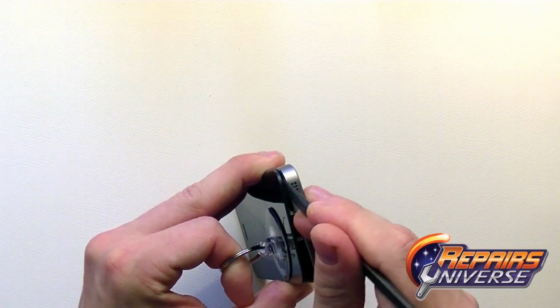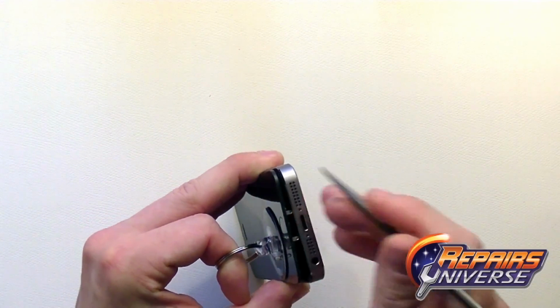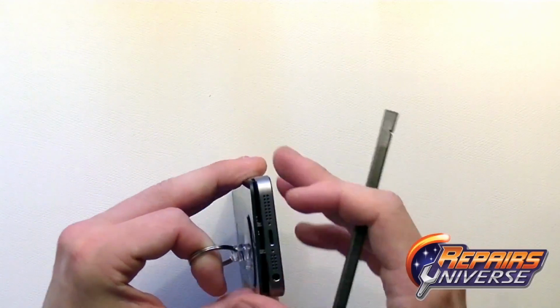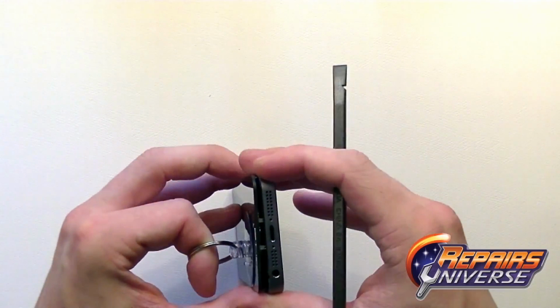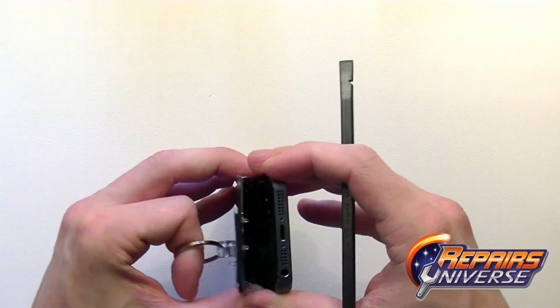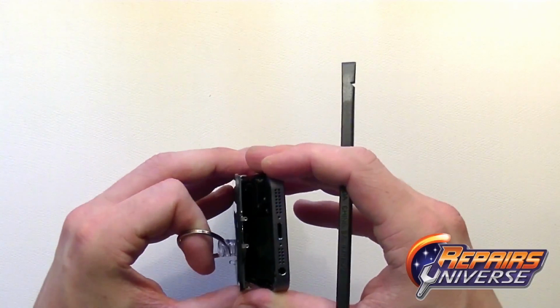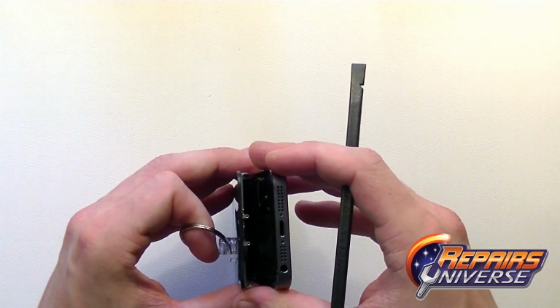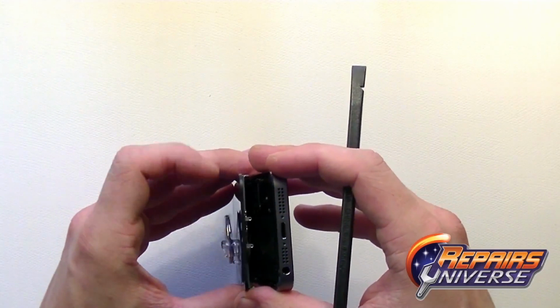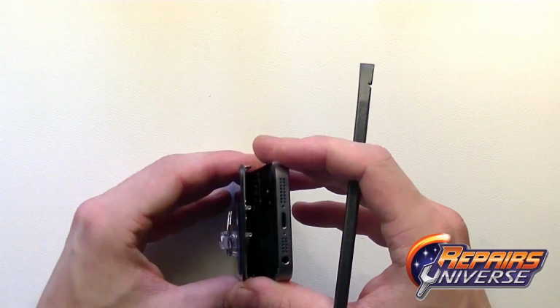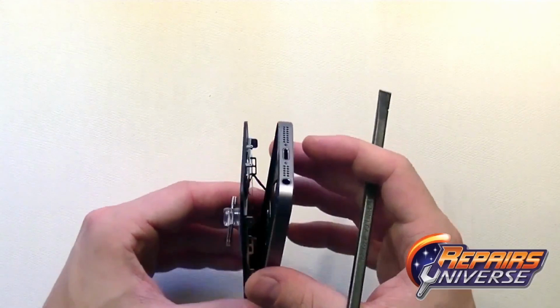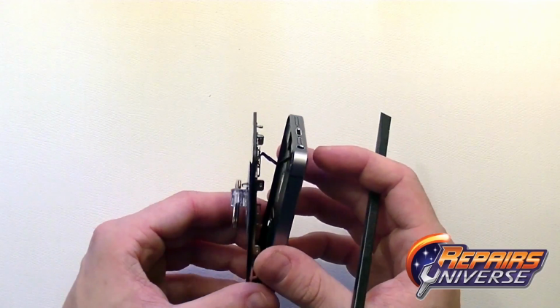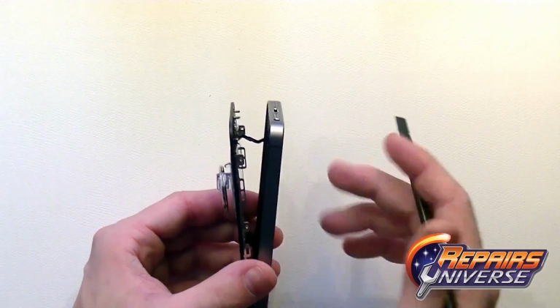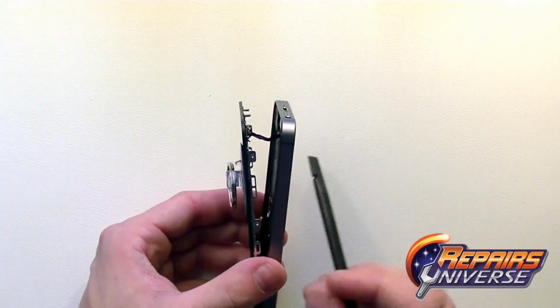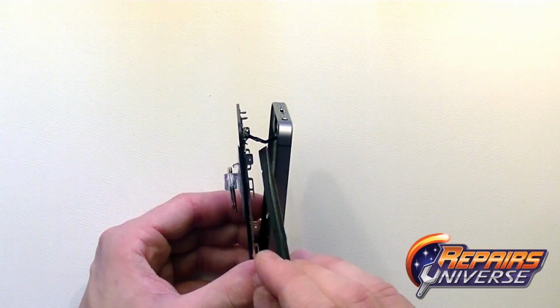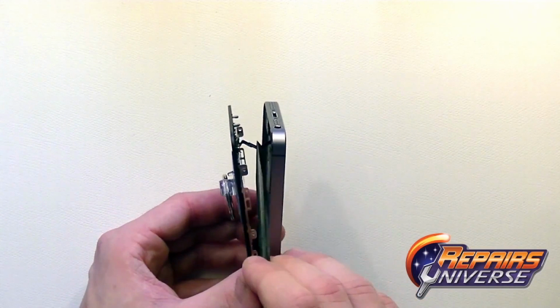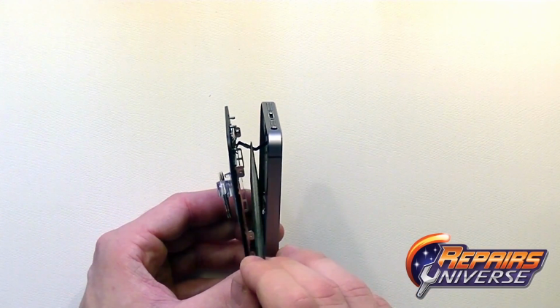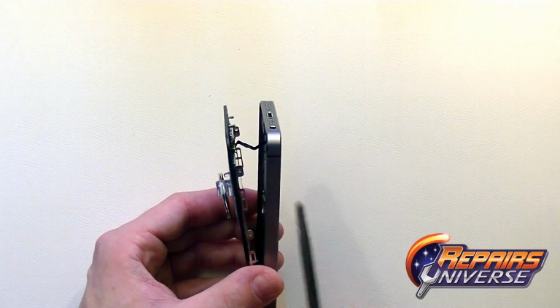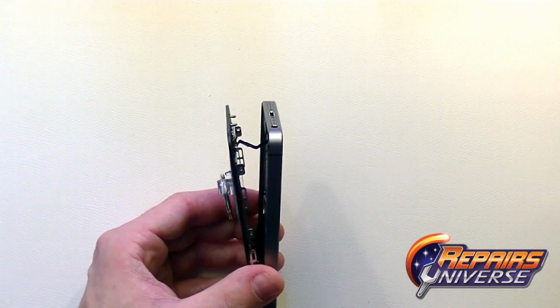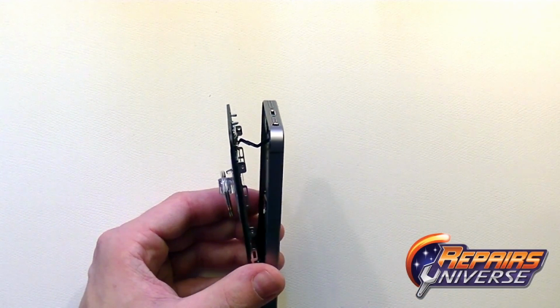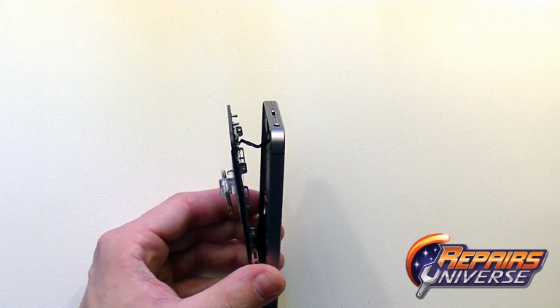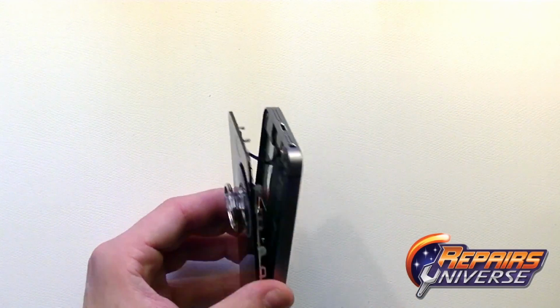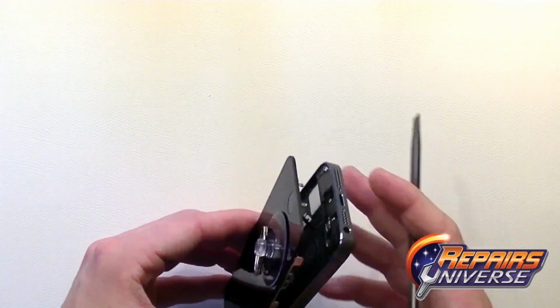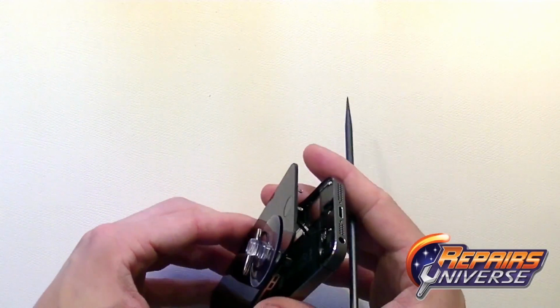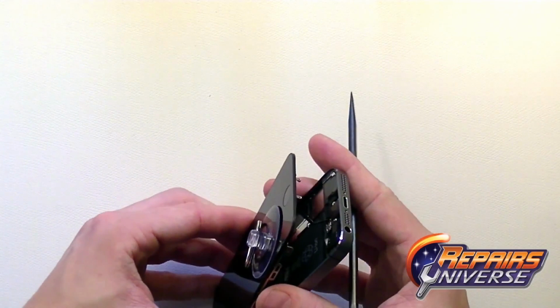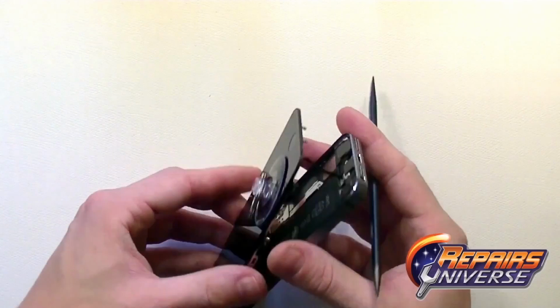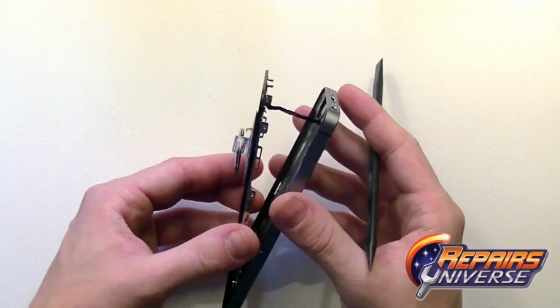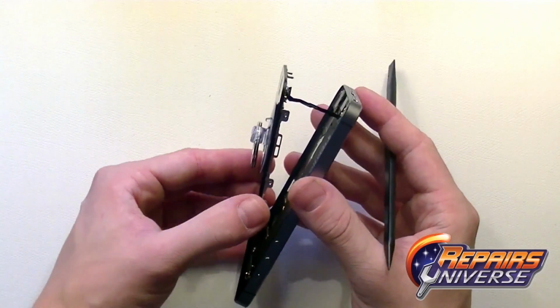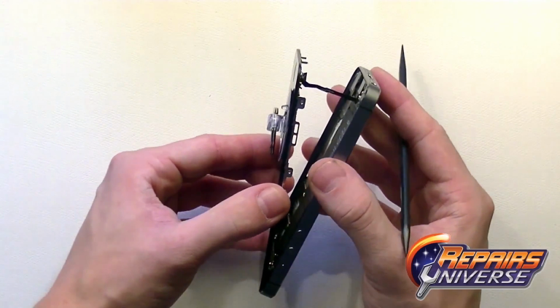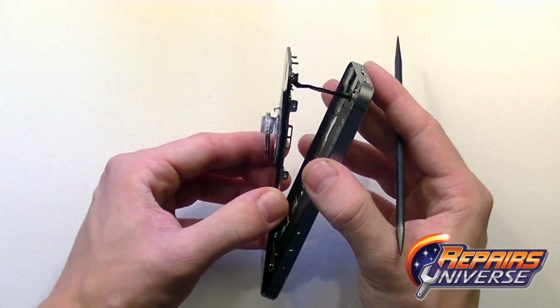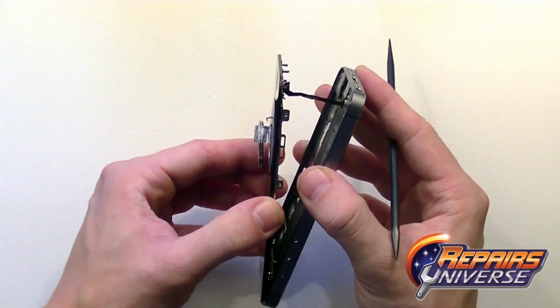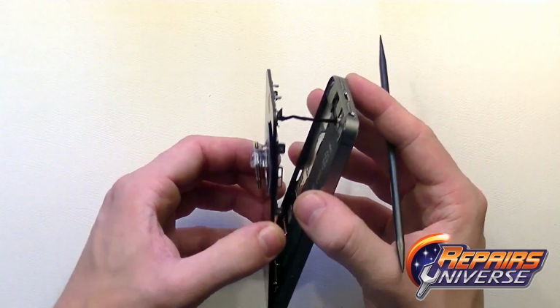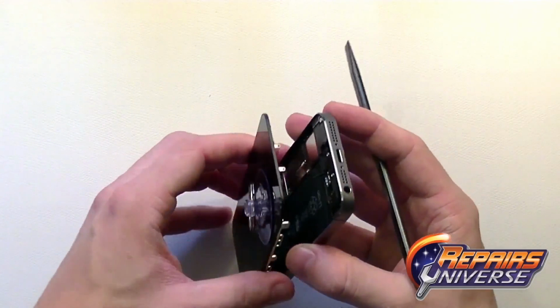Take your spudger to gently release the screen assembly from the housing. Here you'll see that small ribbon cable going to the new fingerprint scanner and home button — it's still connected to the motherboard.